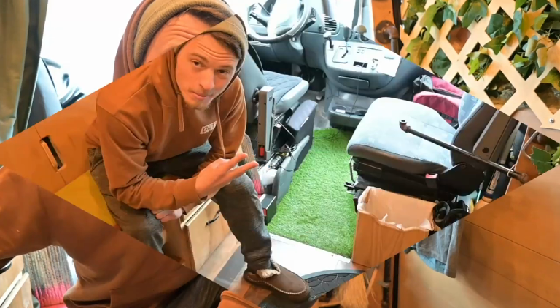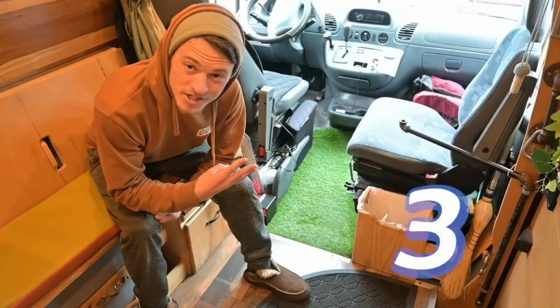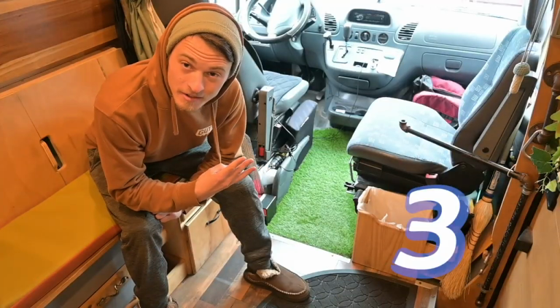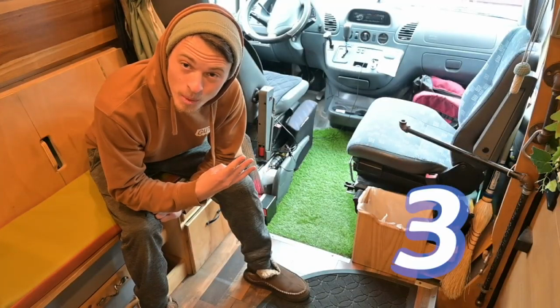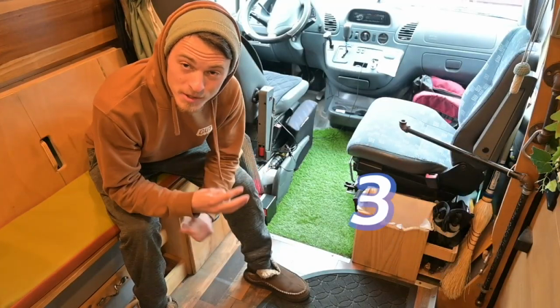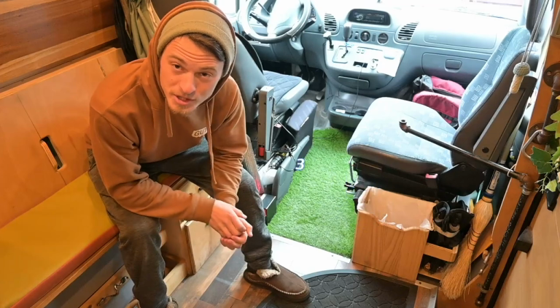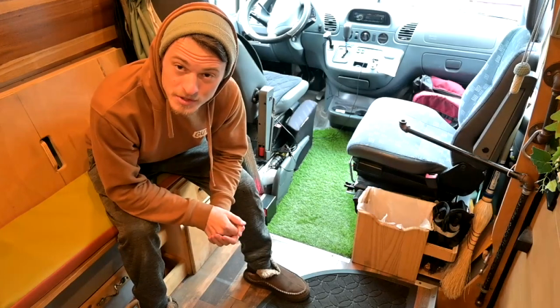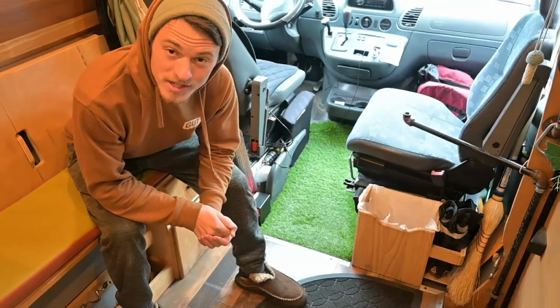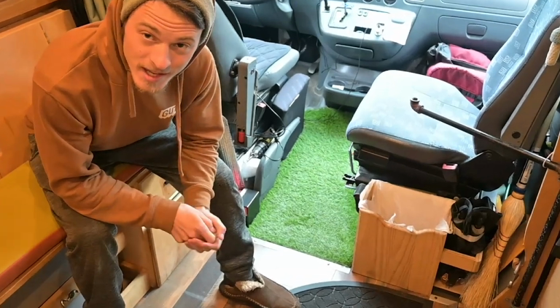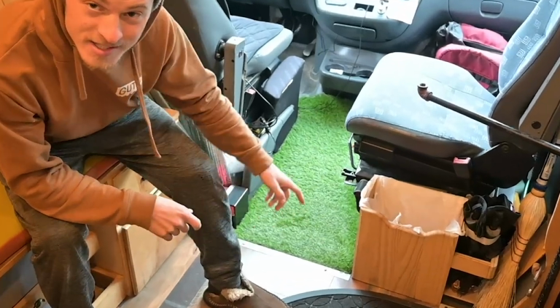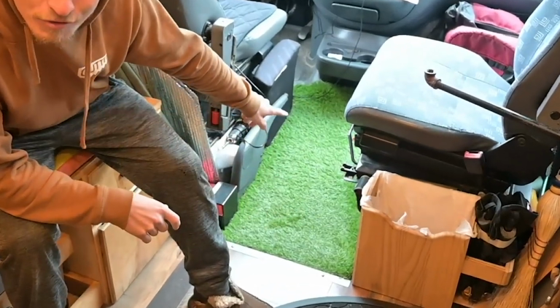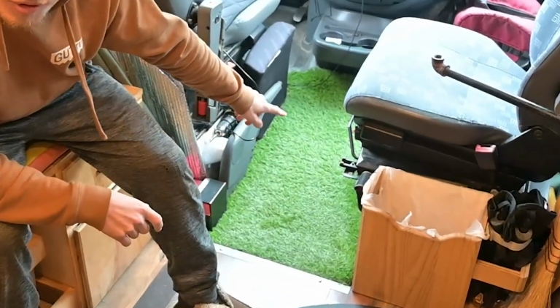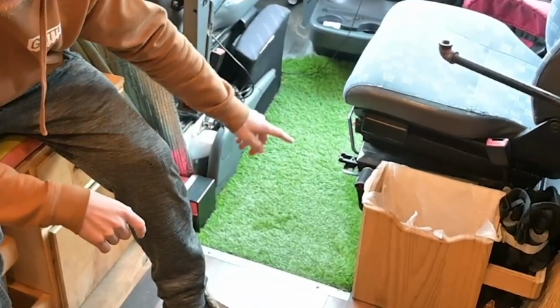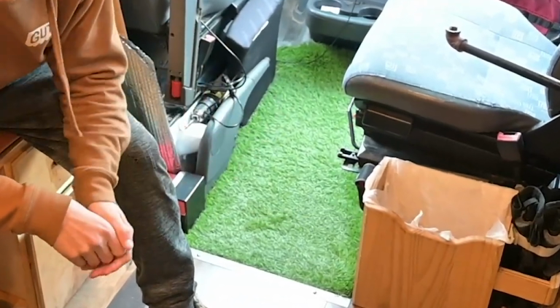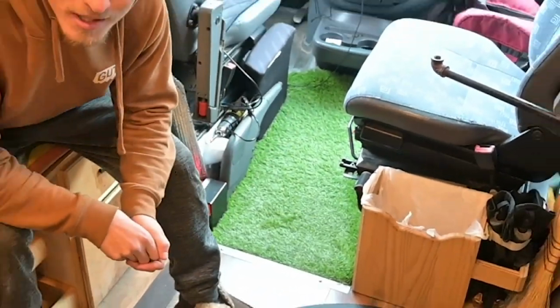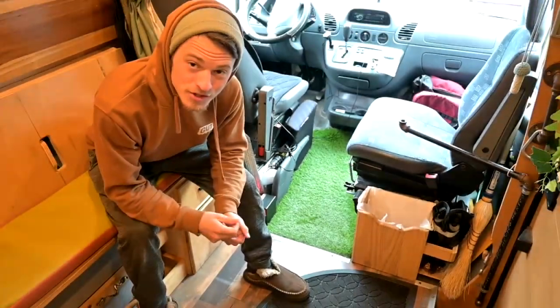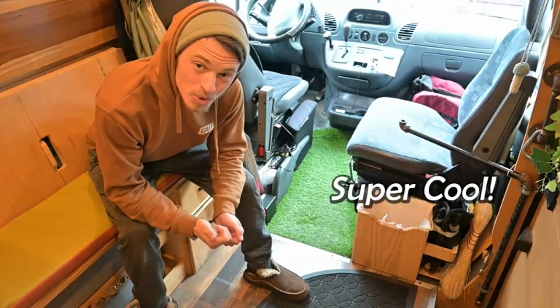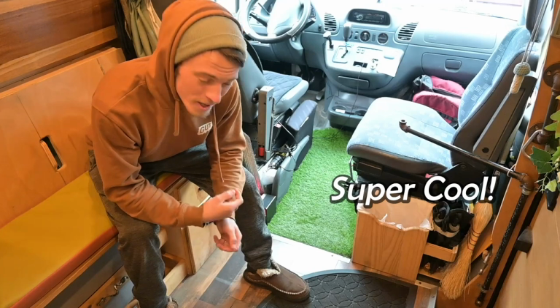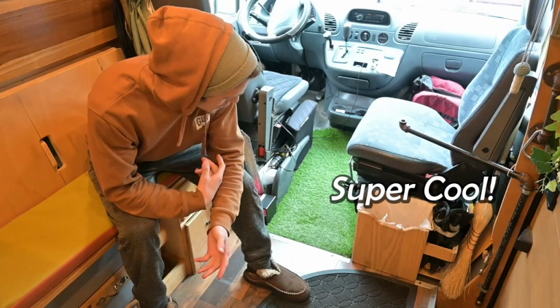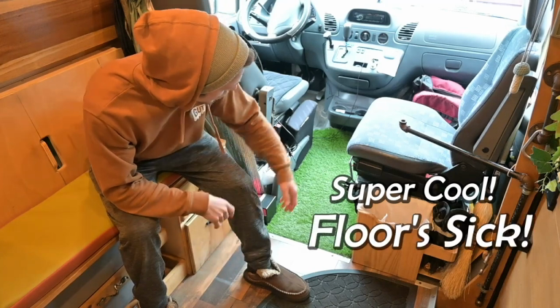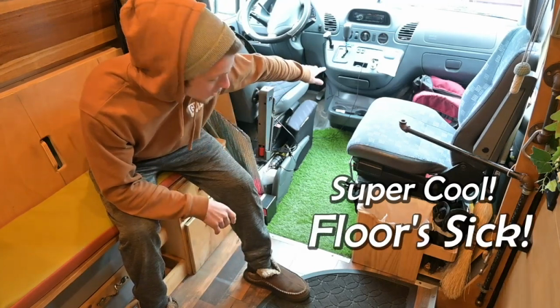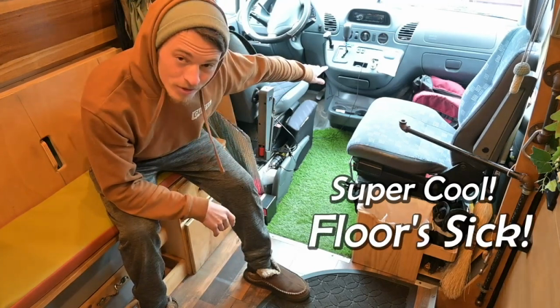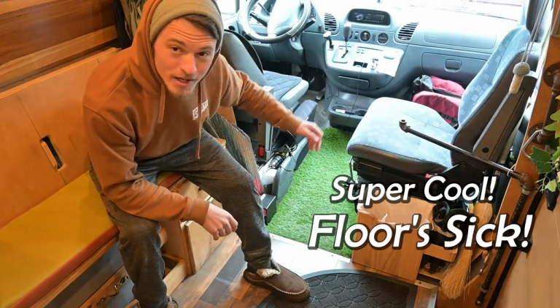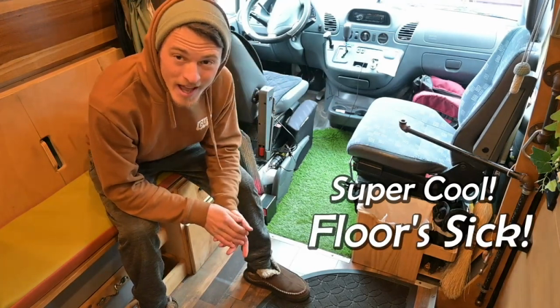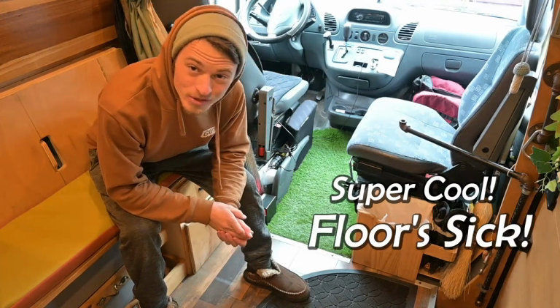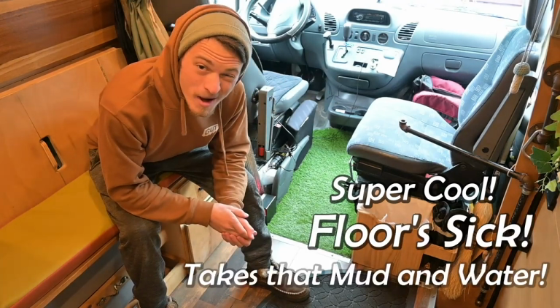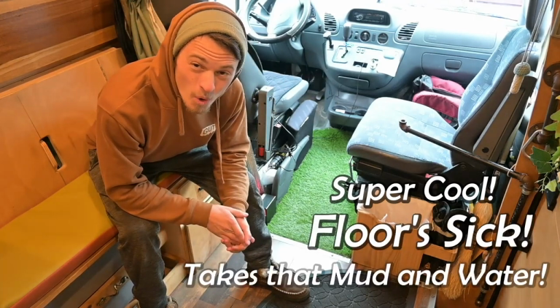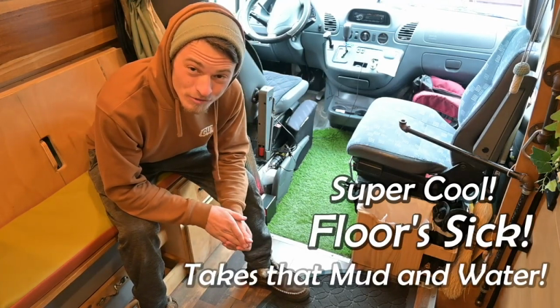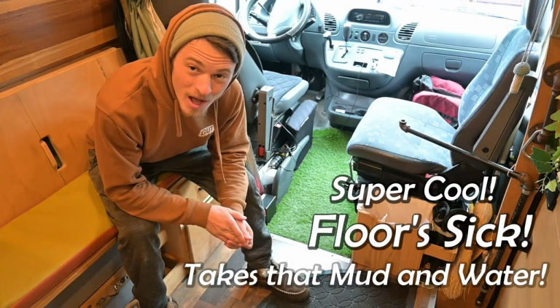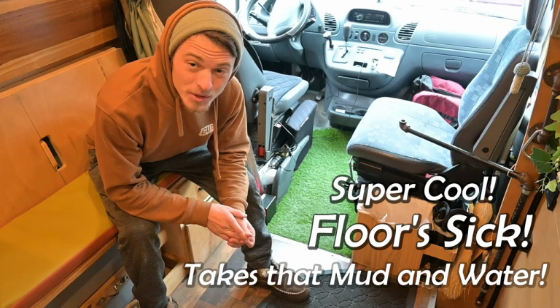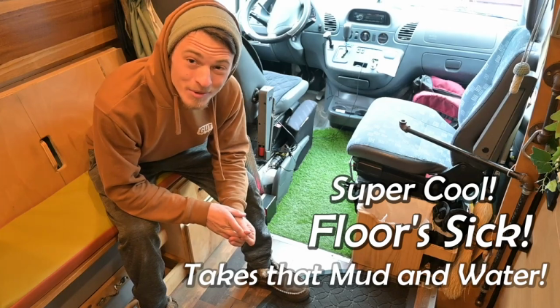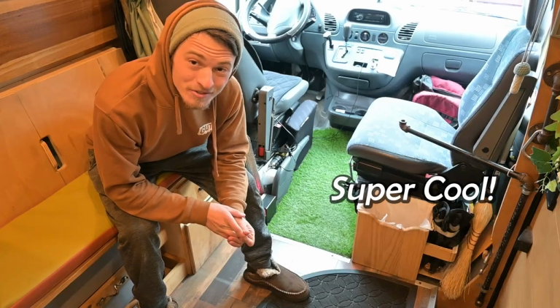Number three is just kind of a fun one, but it's super cheap and super easy. And that's laying your front floor with turf. It's super cool. It brings the floor all the way through to the front and handles the mud and water really well when you come in with dirty feet.